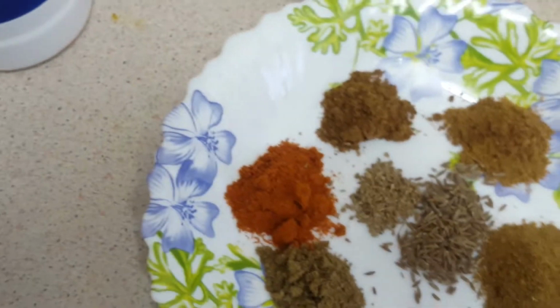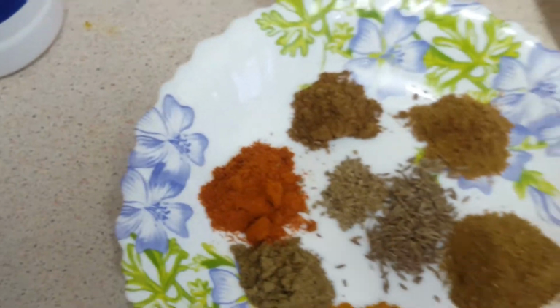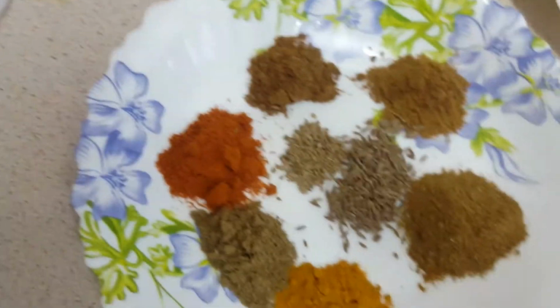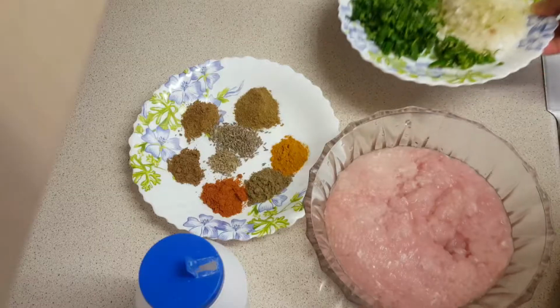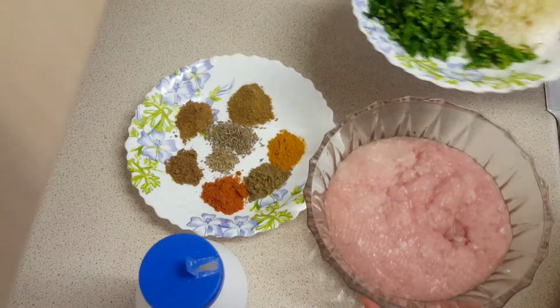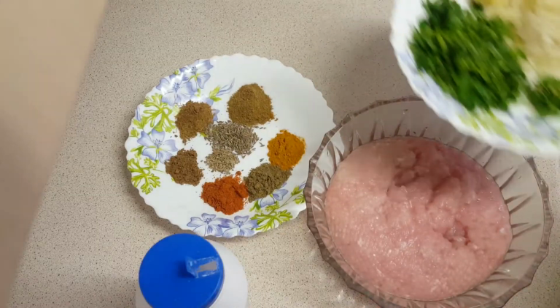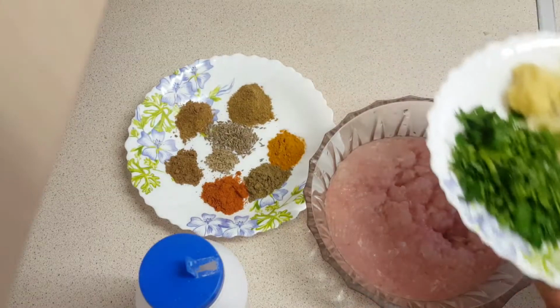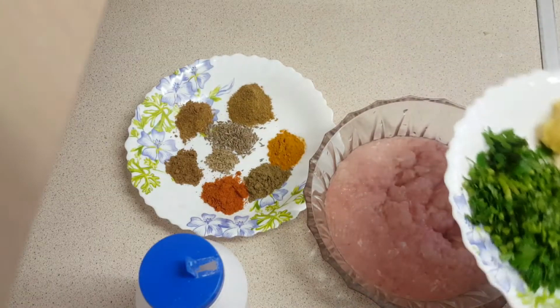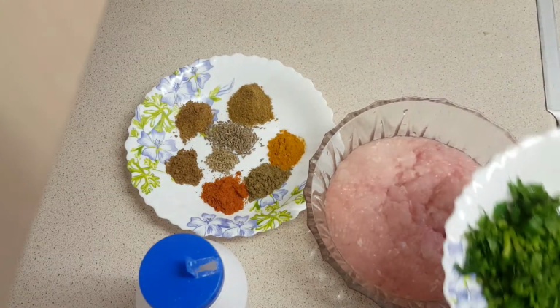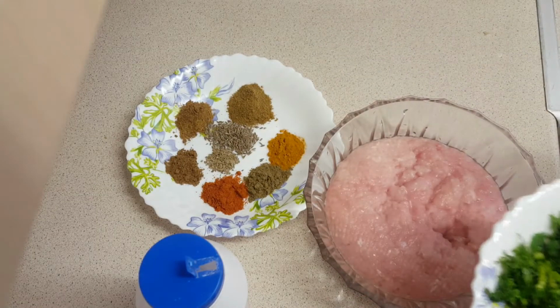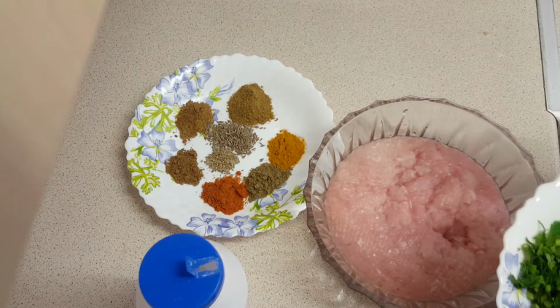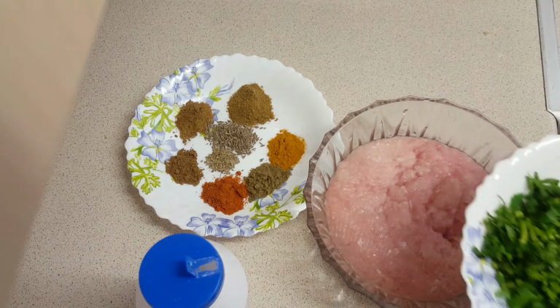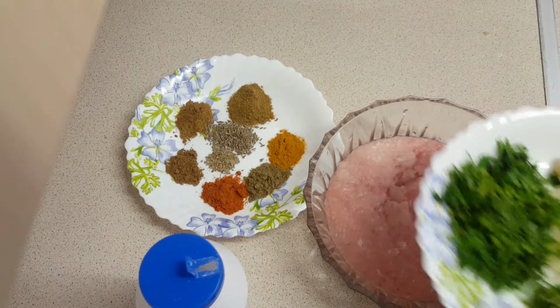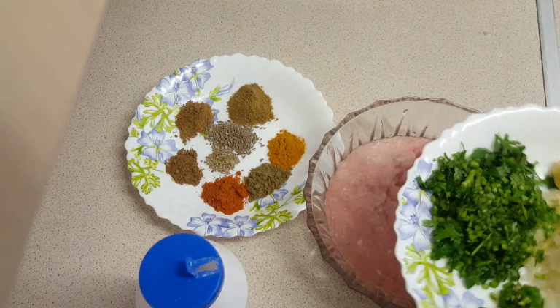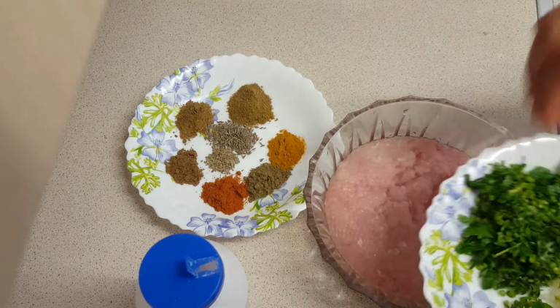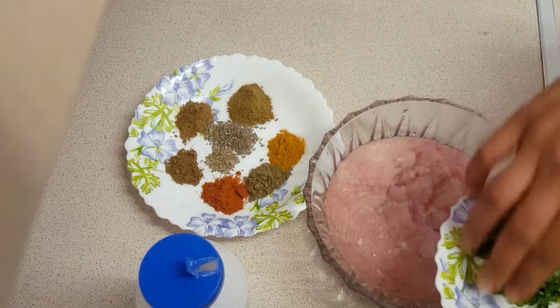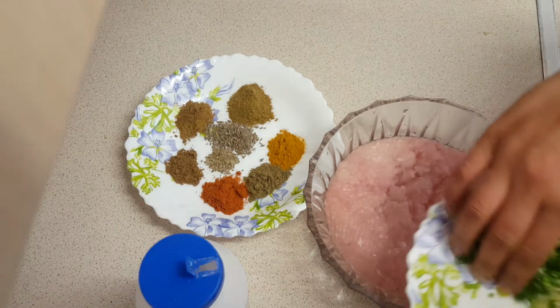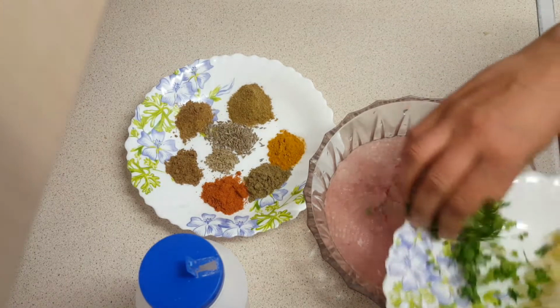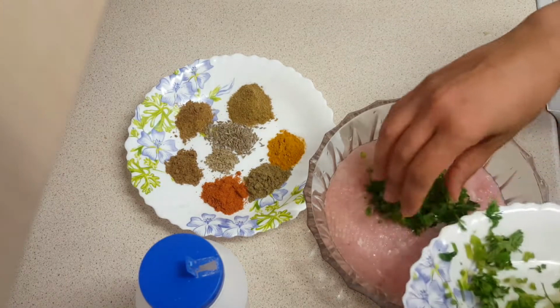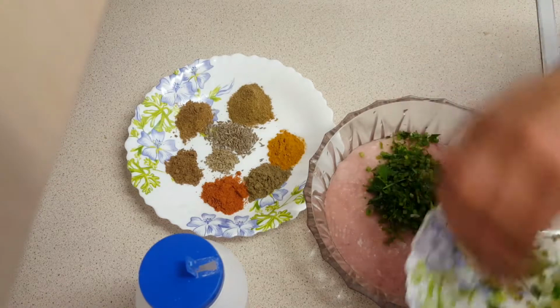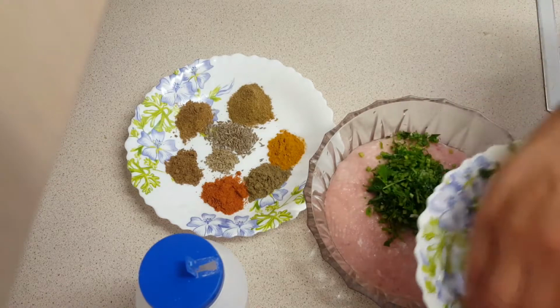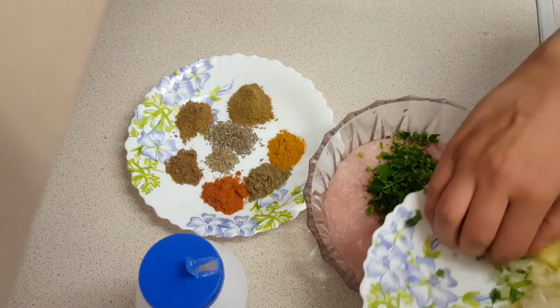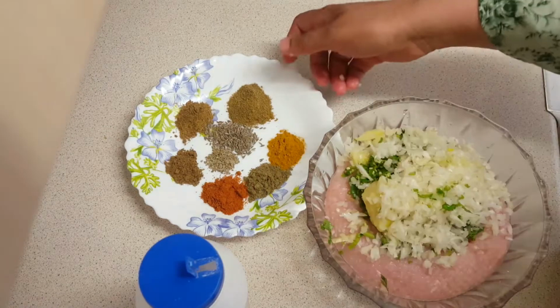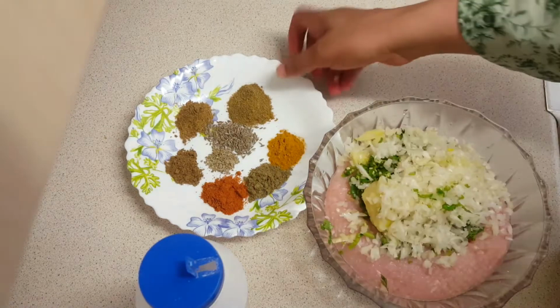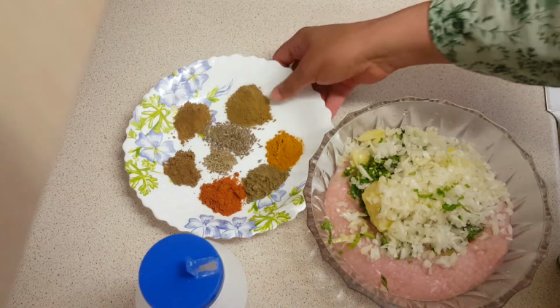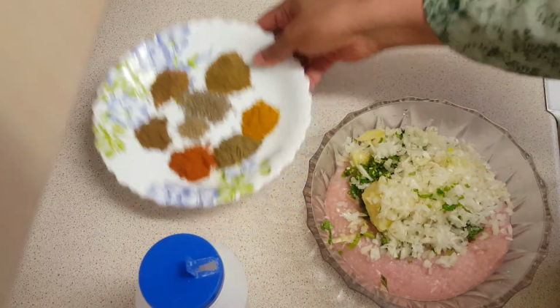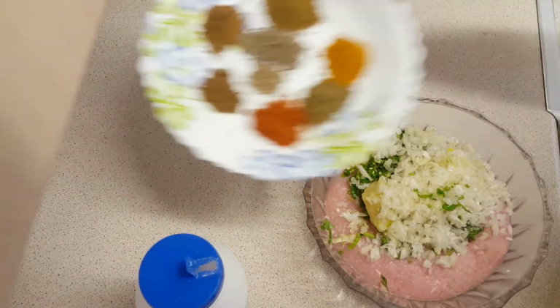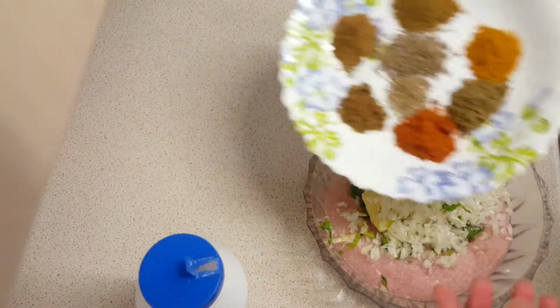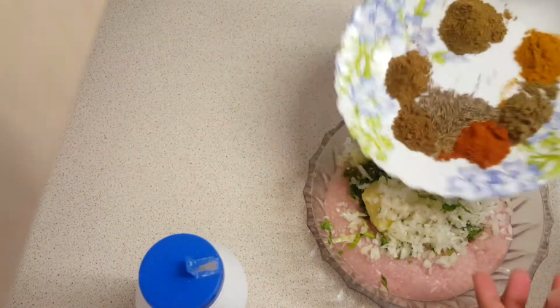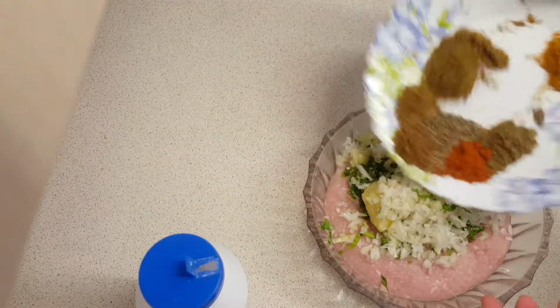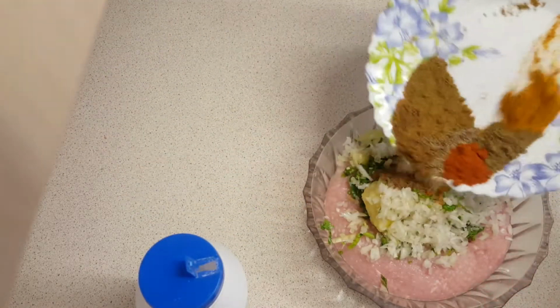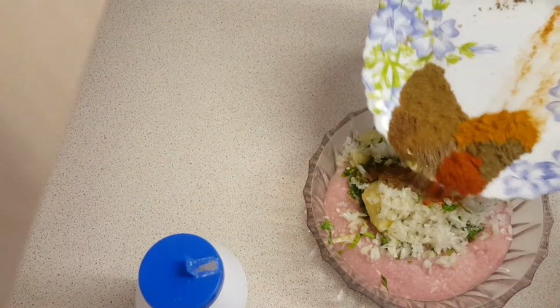We are making the chicken. We are going to dry mushrooms.